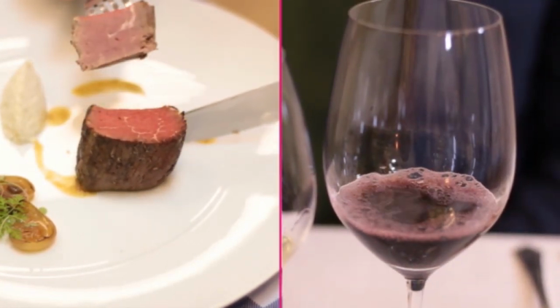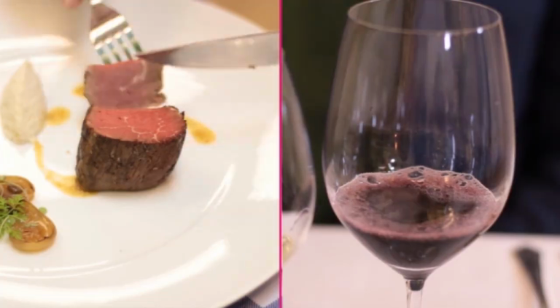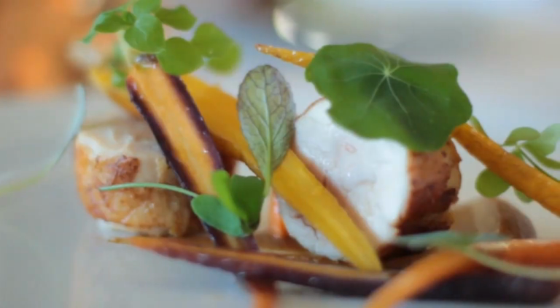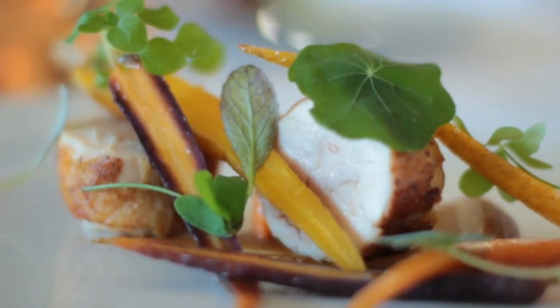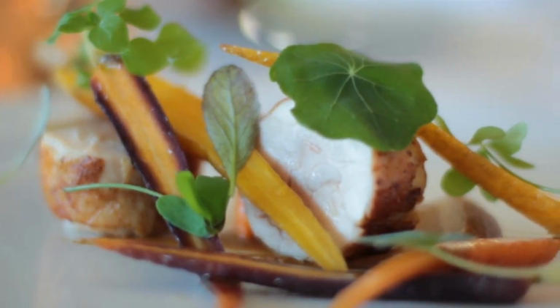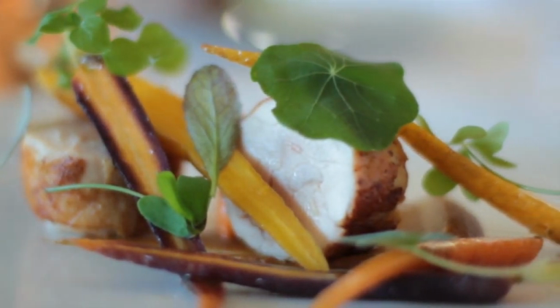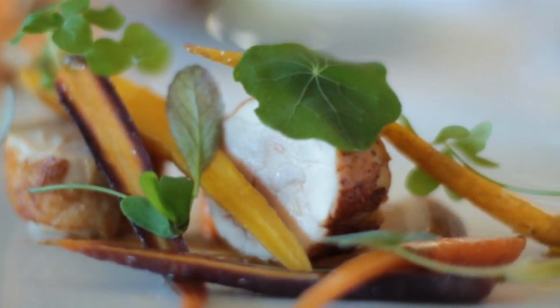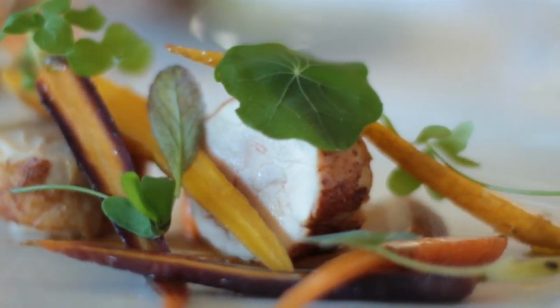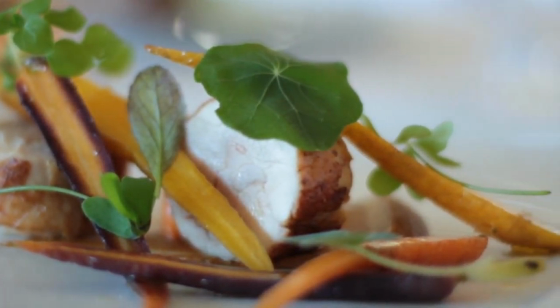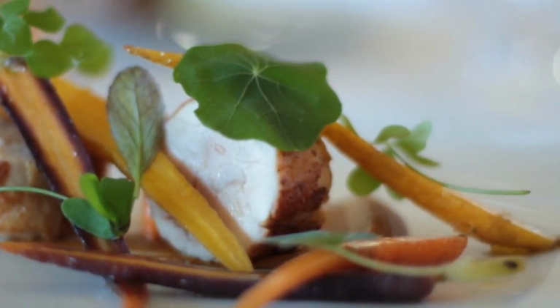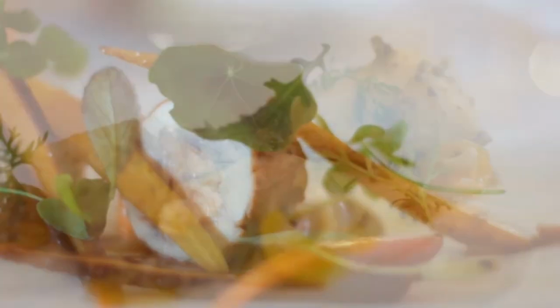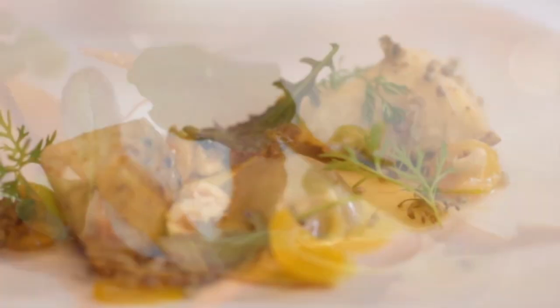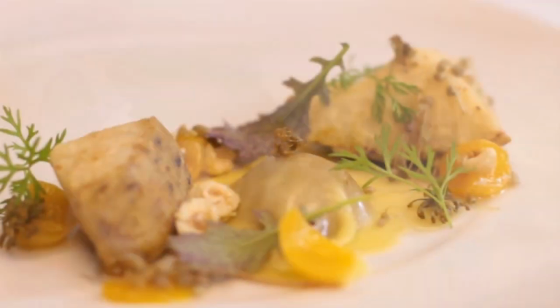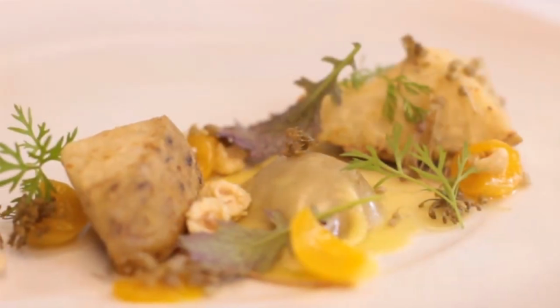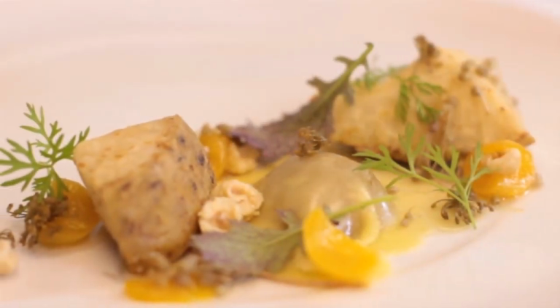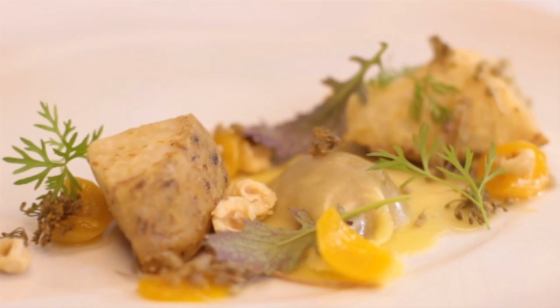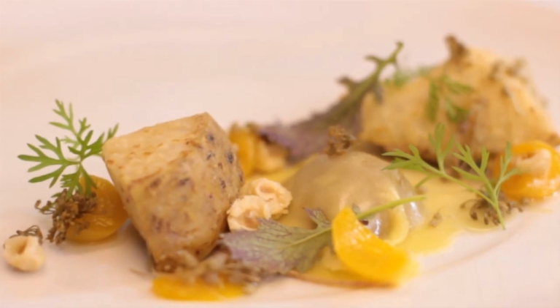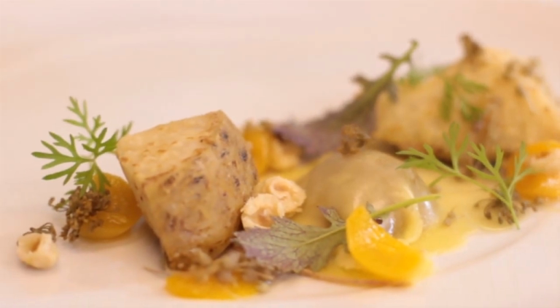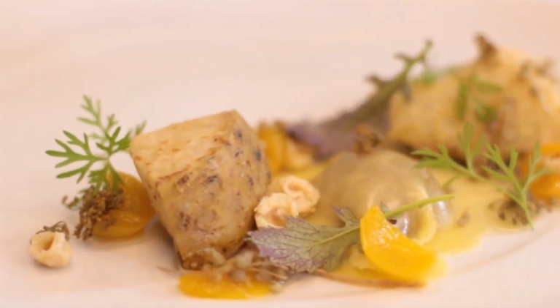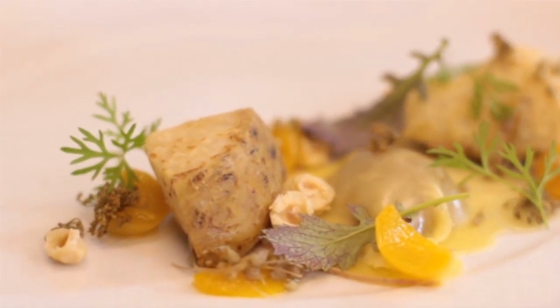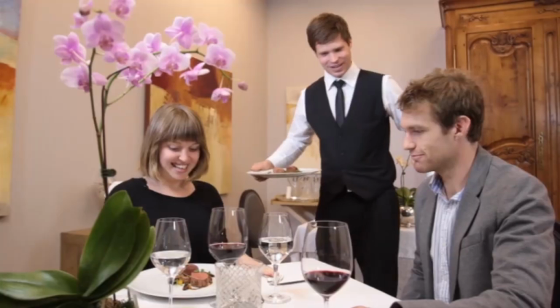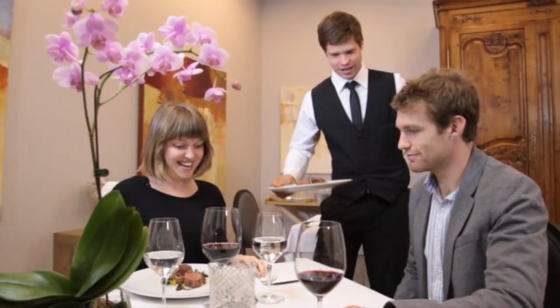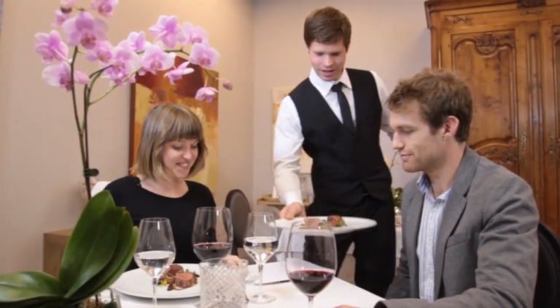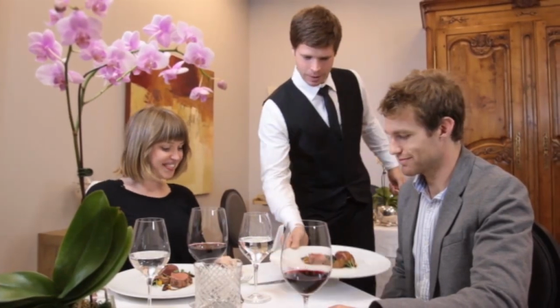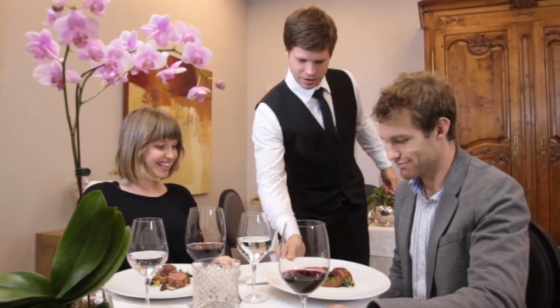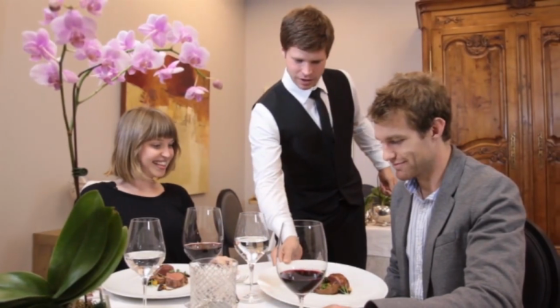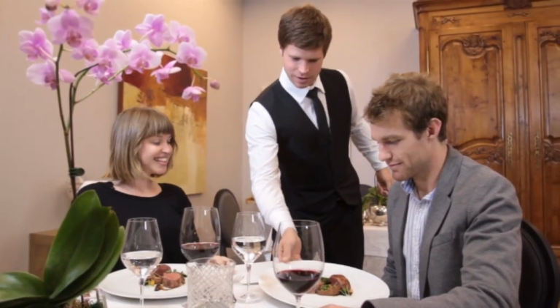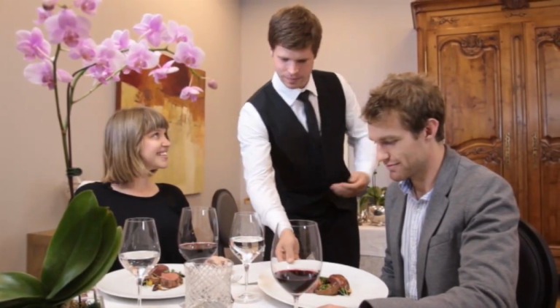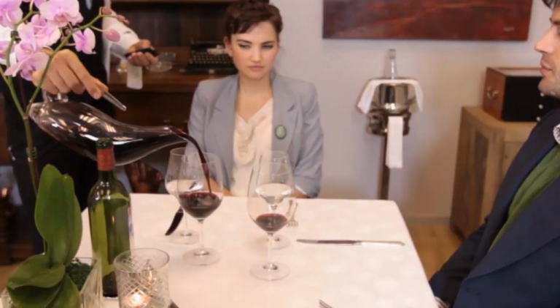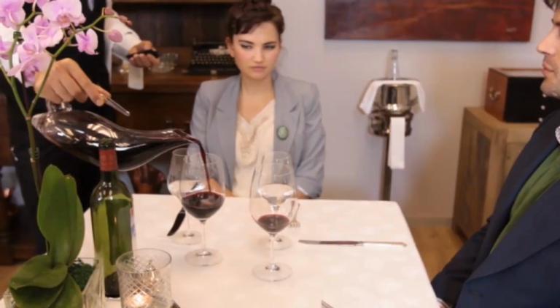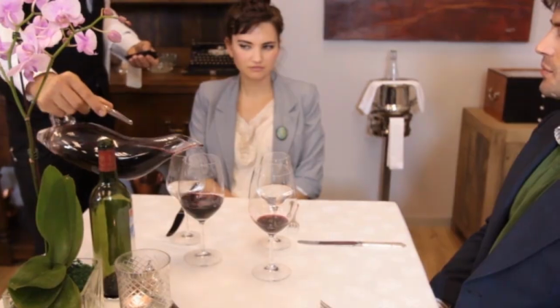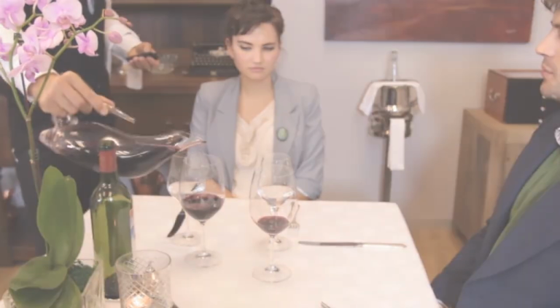This means that throughout a meal with multiple courses, white wines are usually served with the lighter meals earlier in the menu. Guests will then move on to wines with stronger flavours — the red wines.